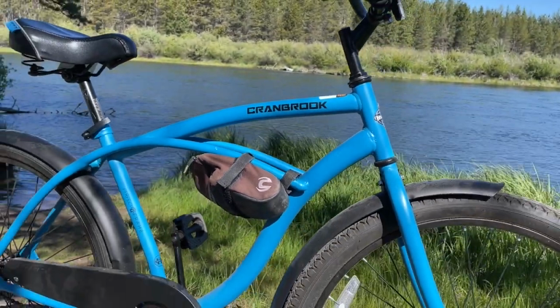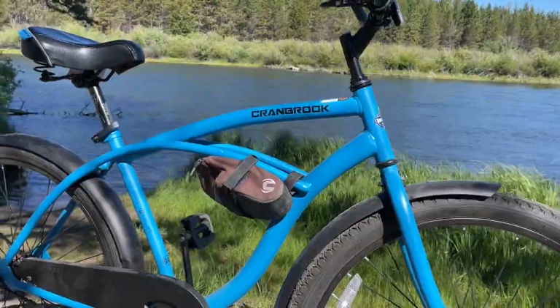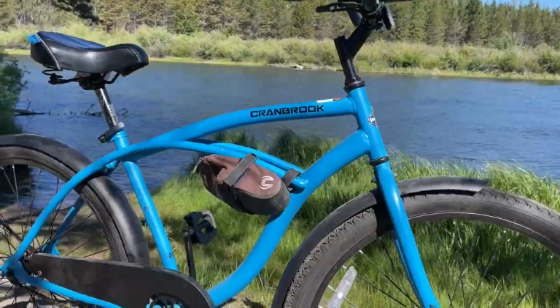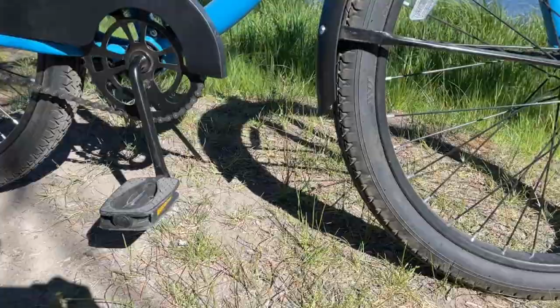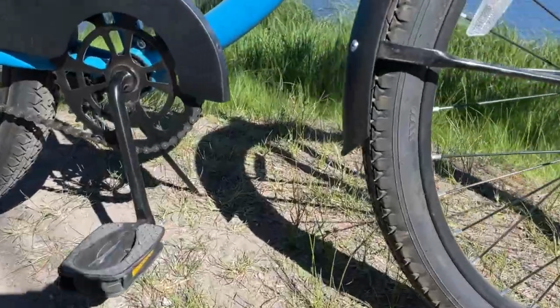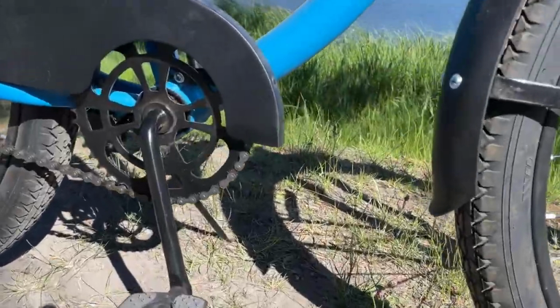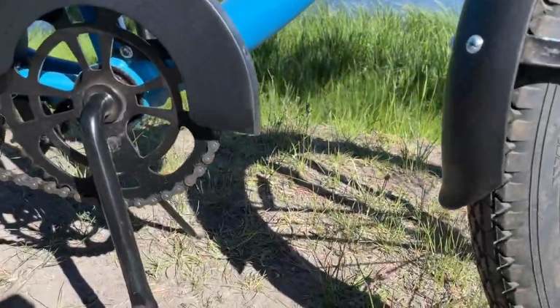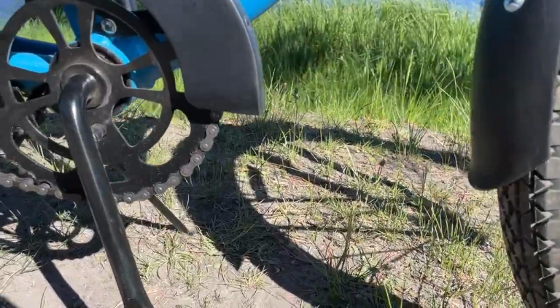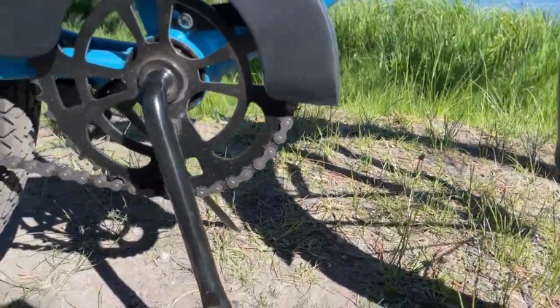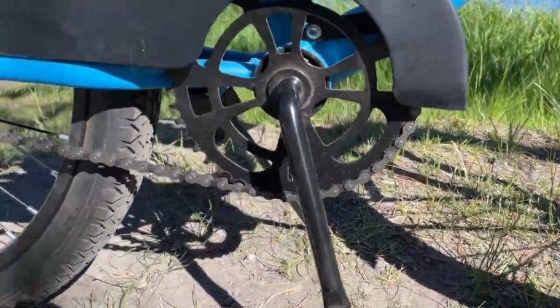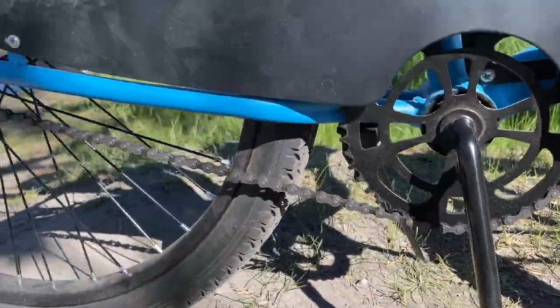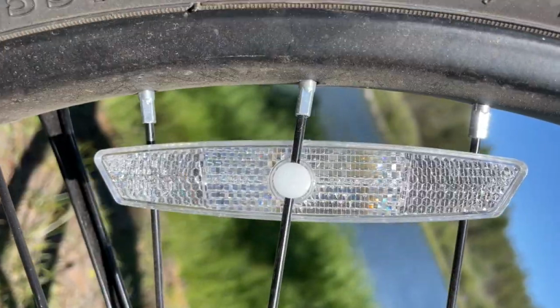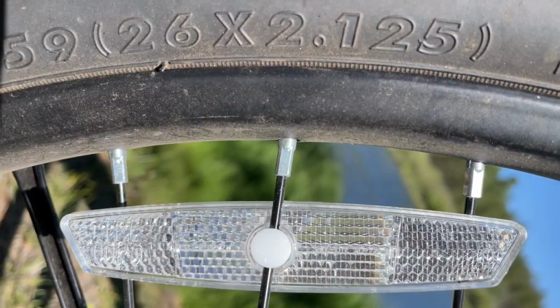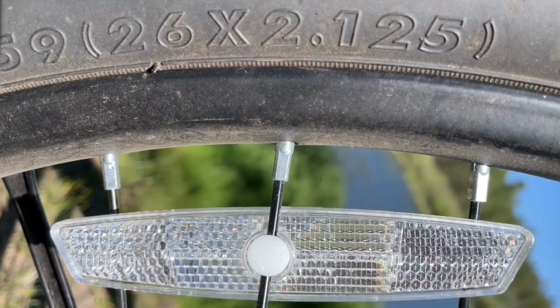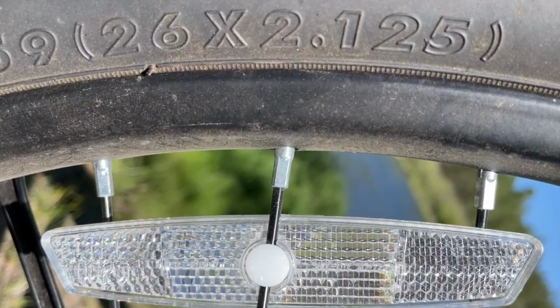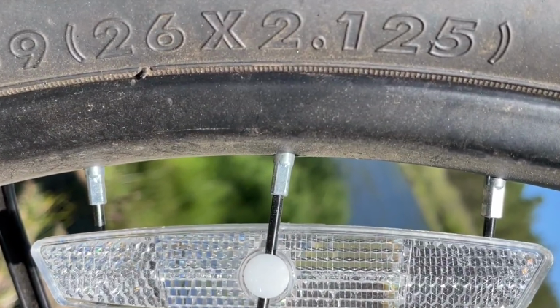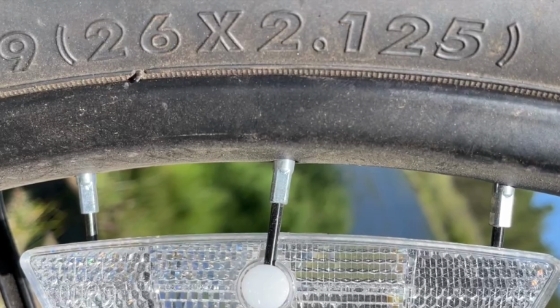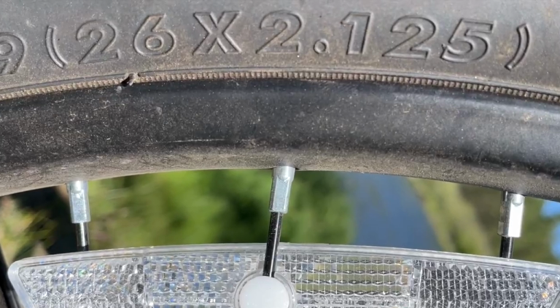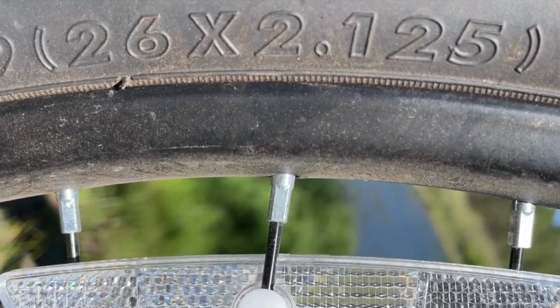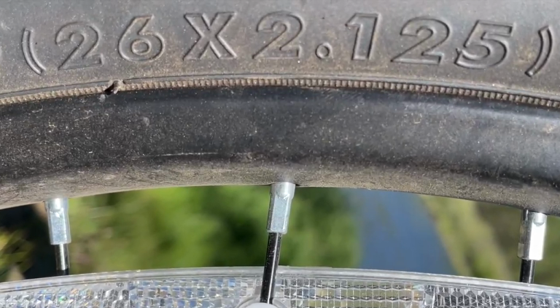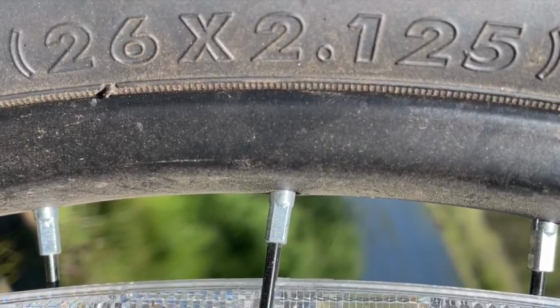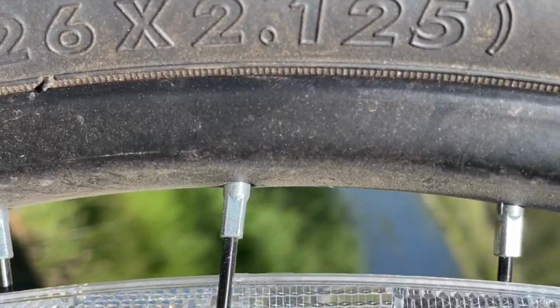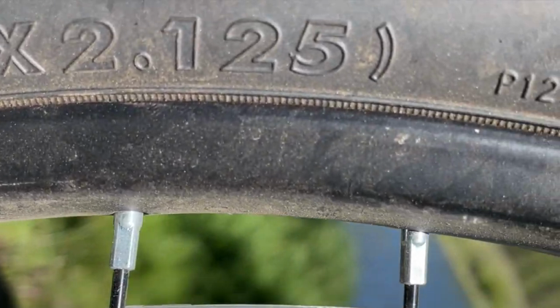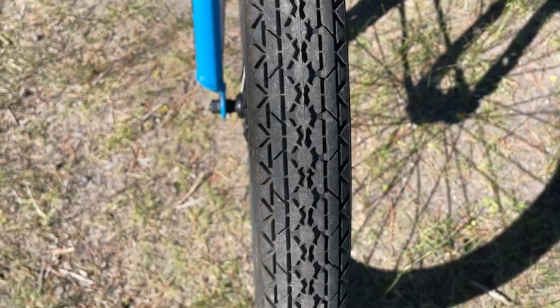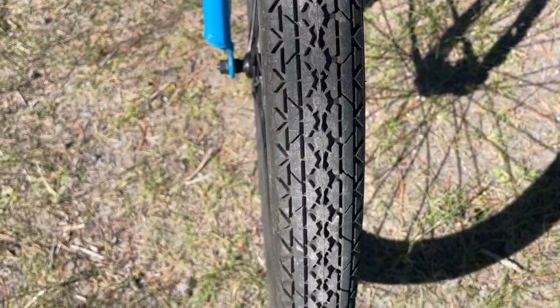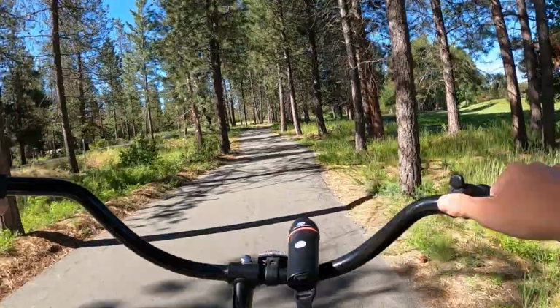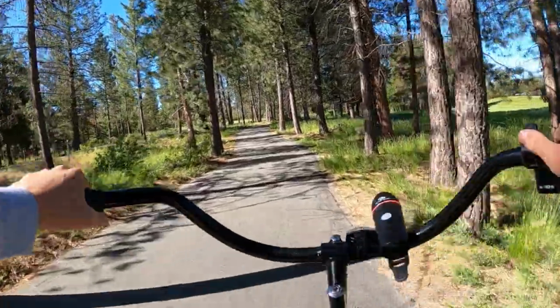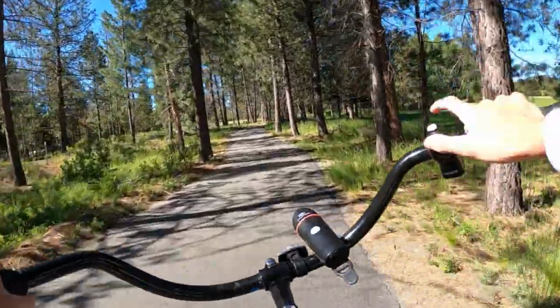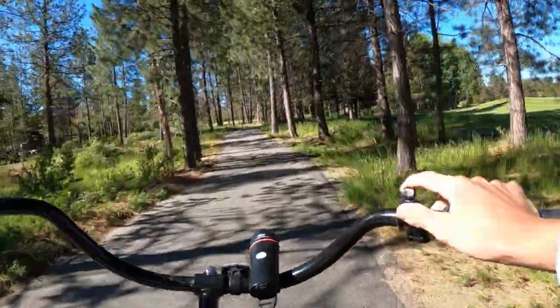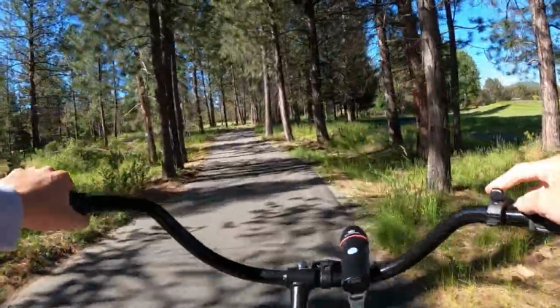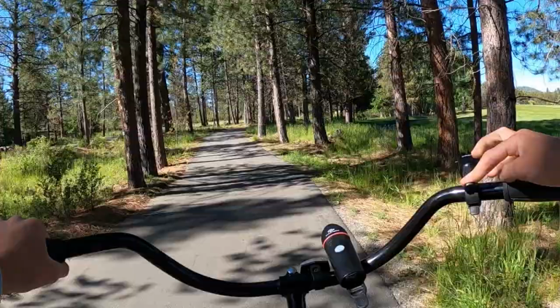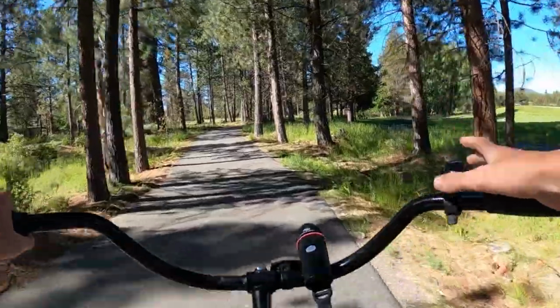Both of these bikes are single speeds, as you can see here — one in the front, one in the back, that's it. The tires are 26 by 2.125, so pretty wide for cruiser bikes, but definitely fun.